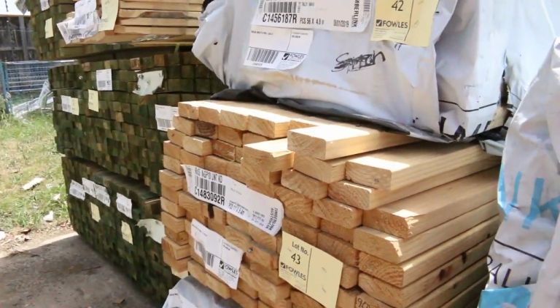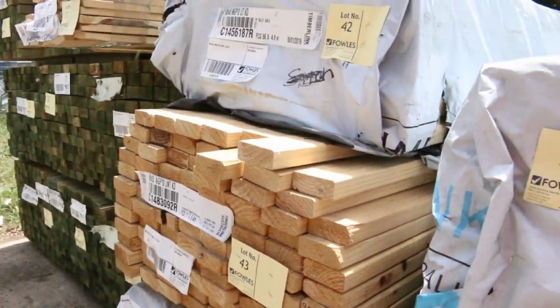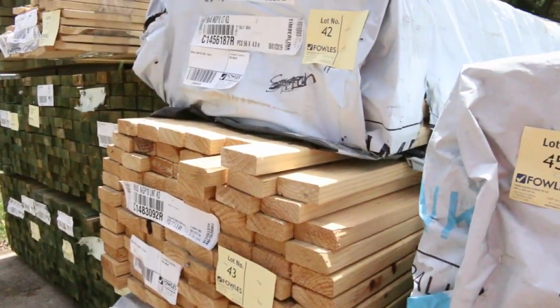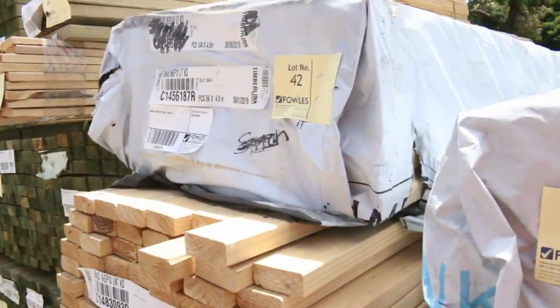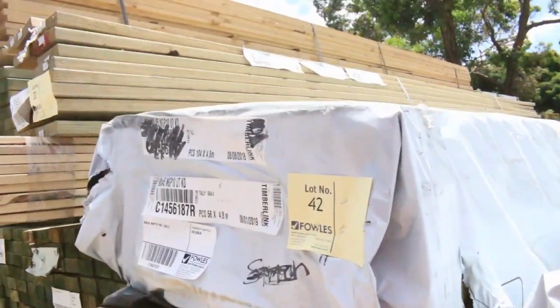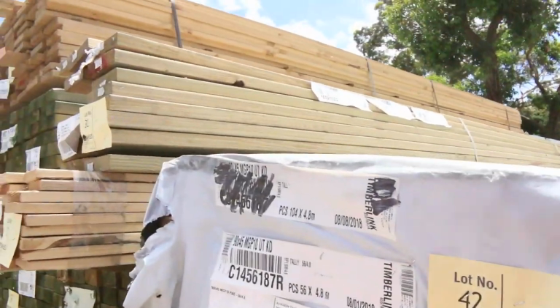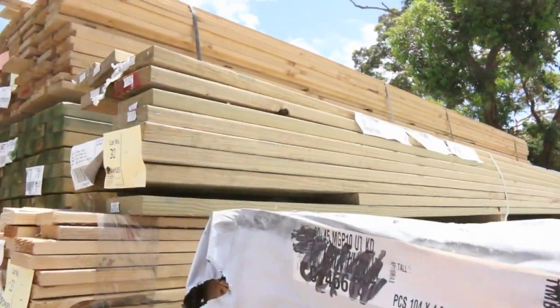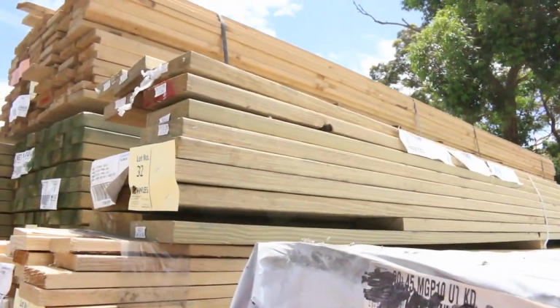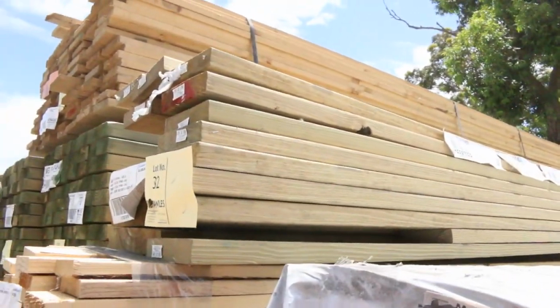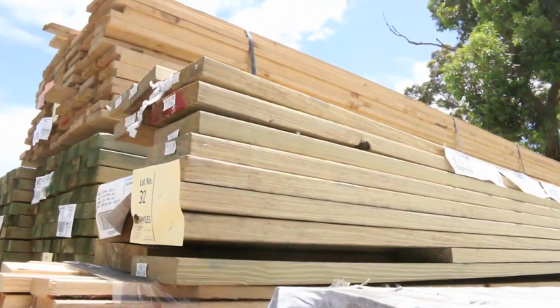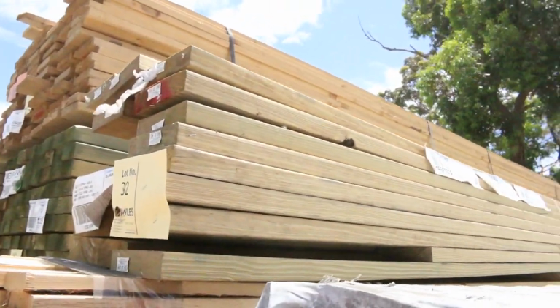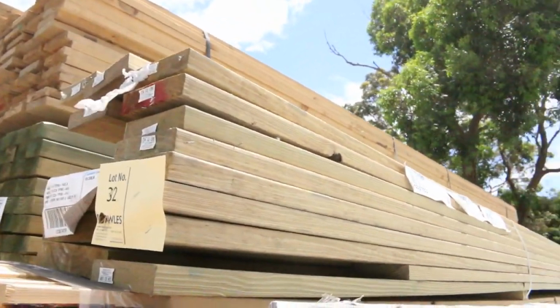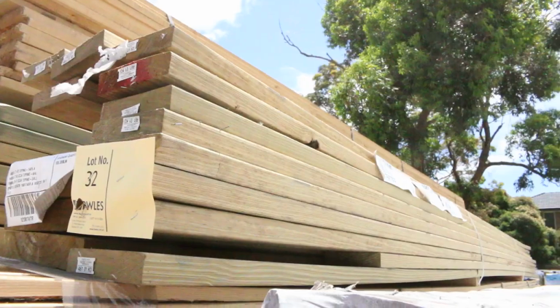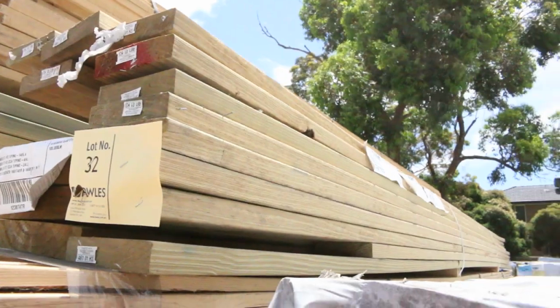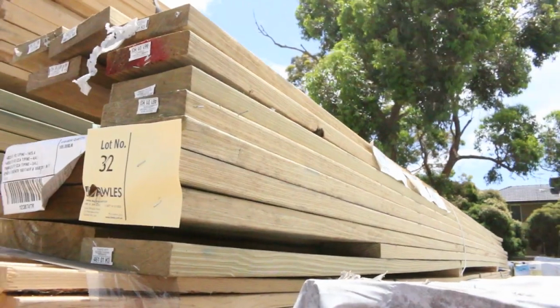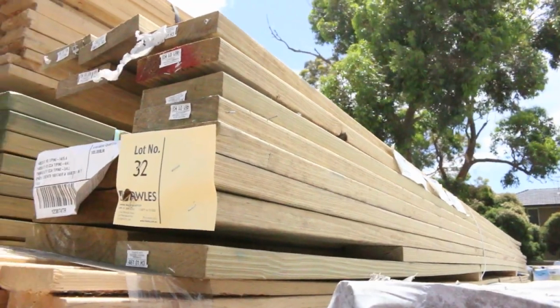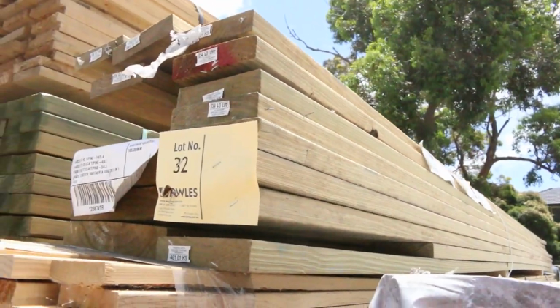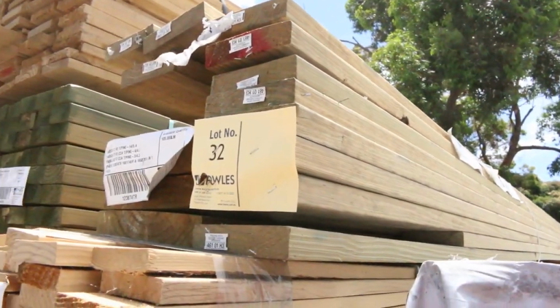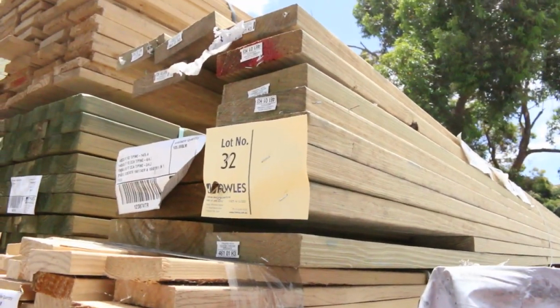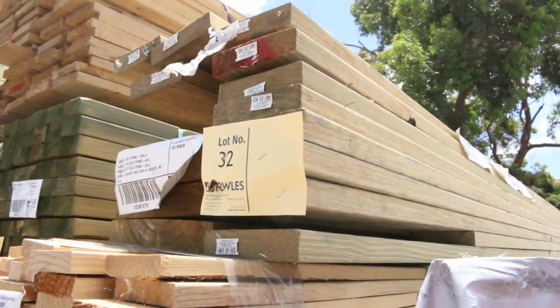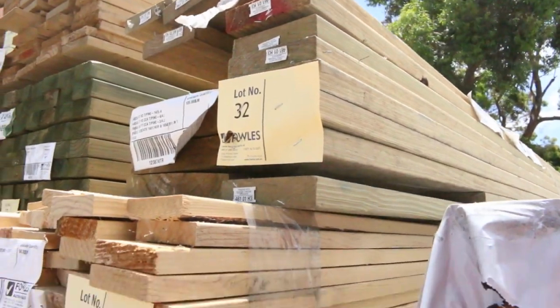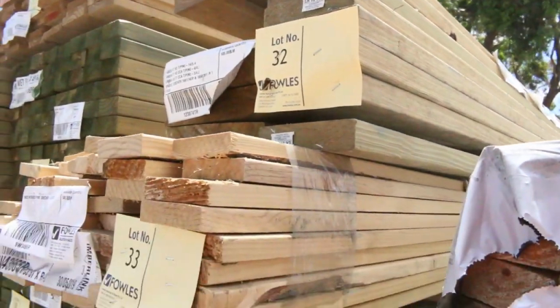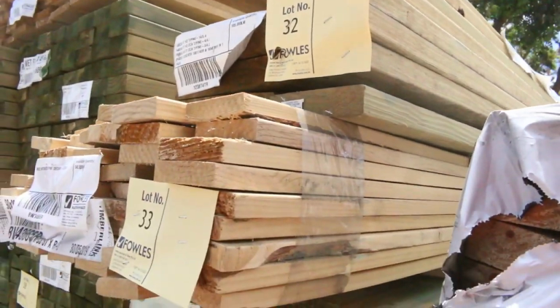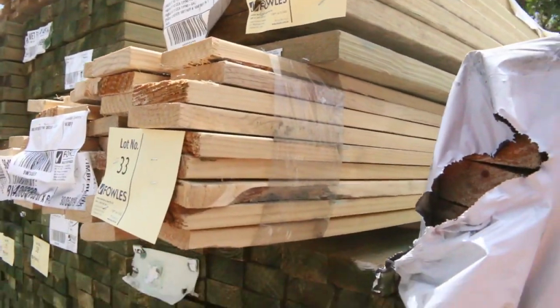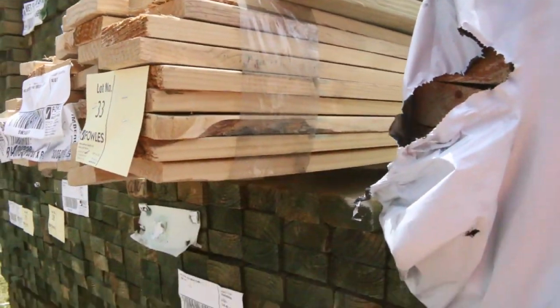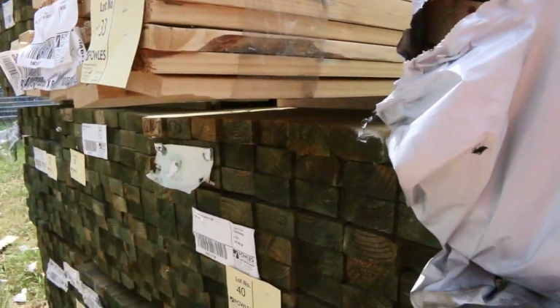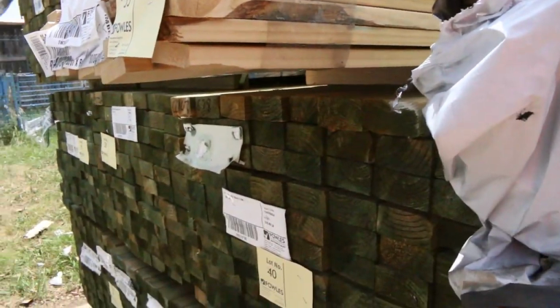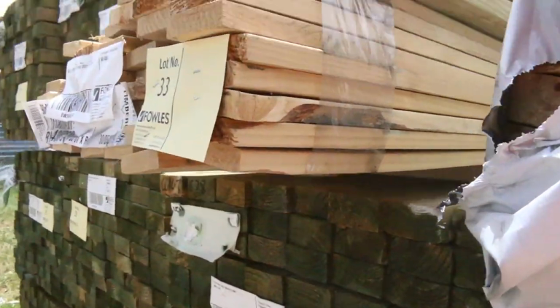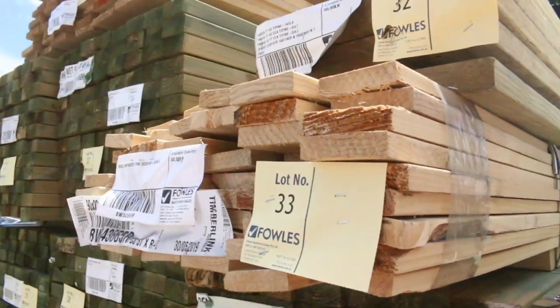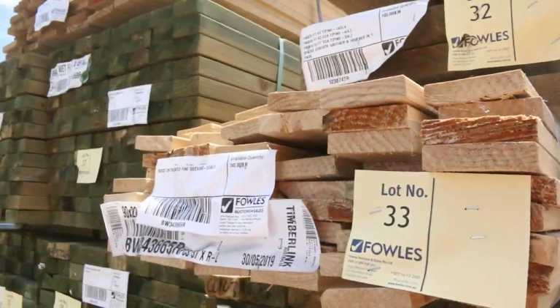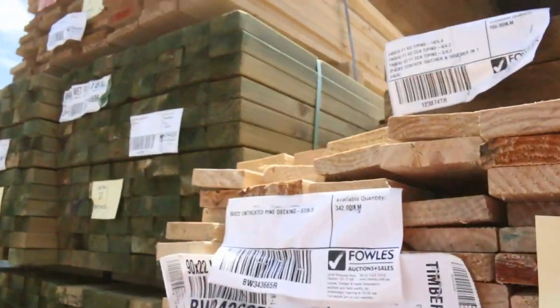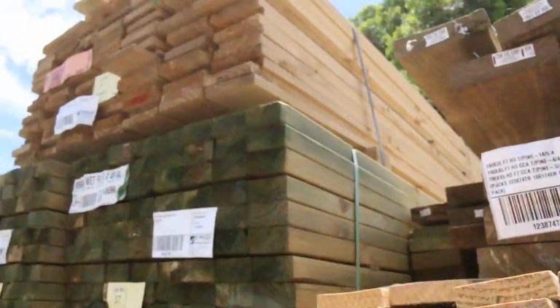Lot 32 is an interesting one — it's got three different sizes of treated in it: 140 by 35, 140 by 45, and 190 by 45. Pack of case pine up the top there, lot number 31.